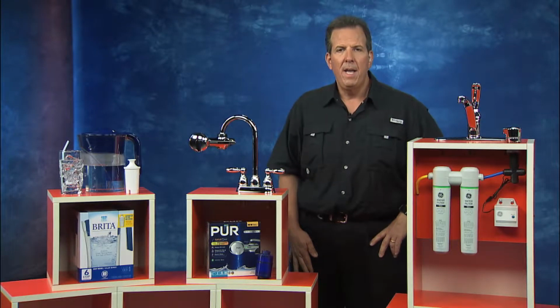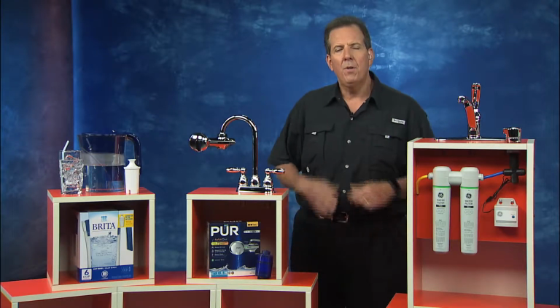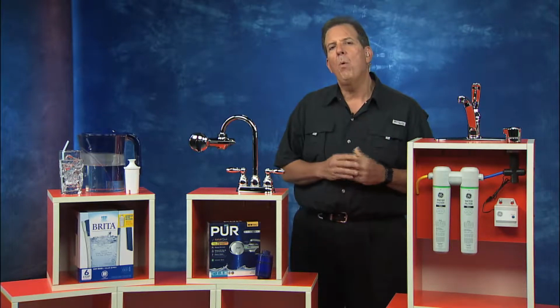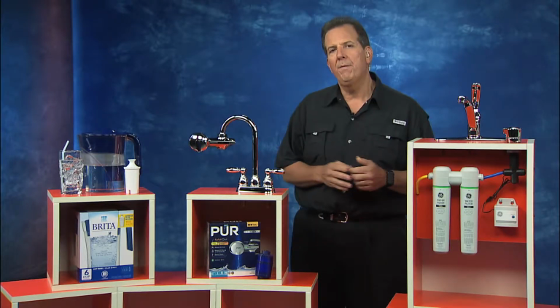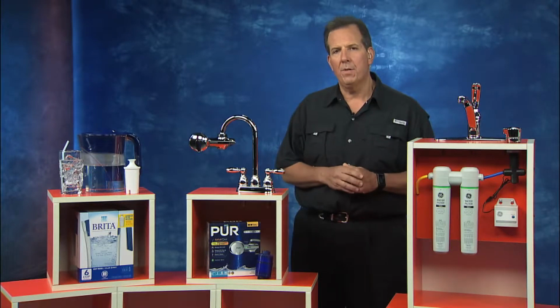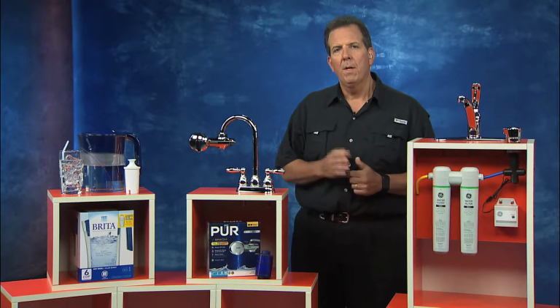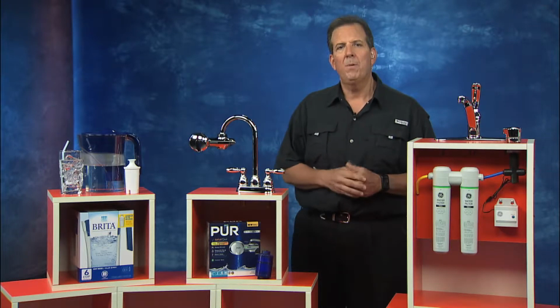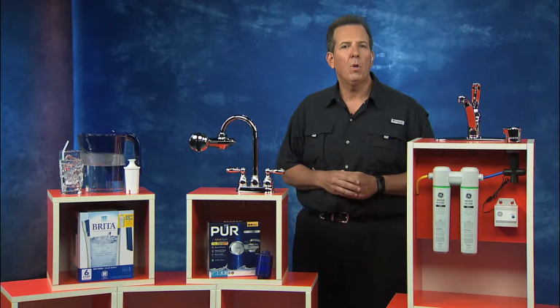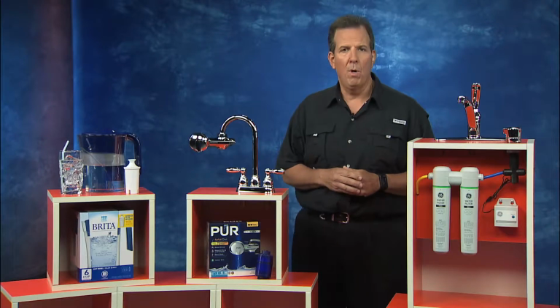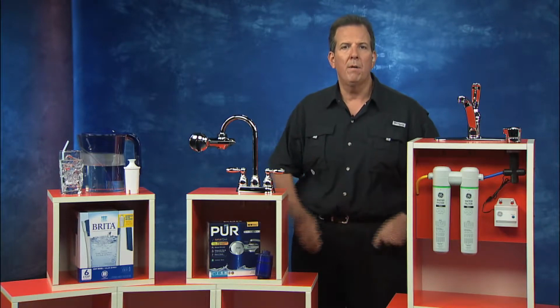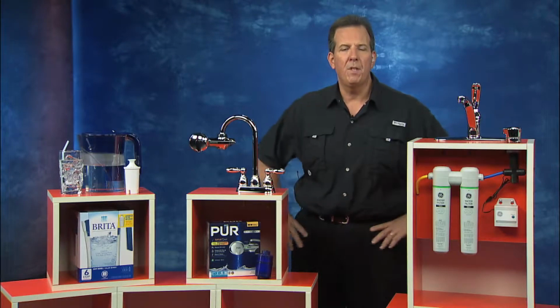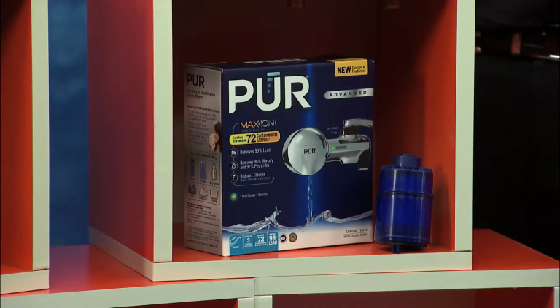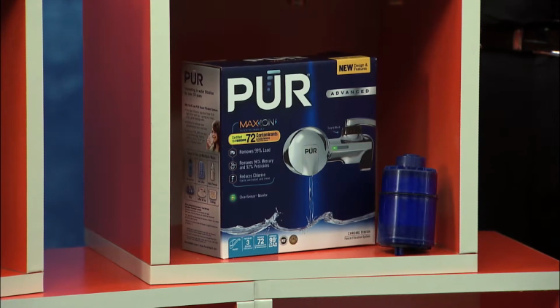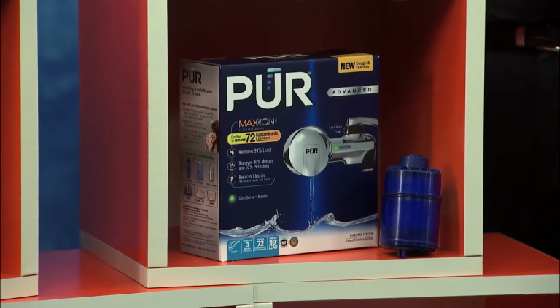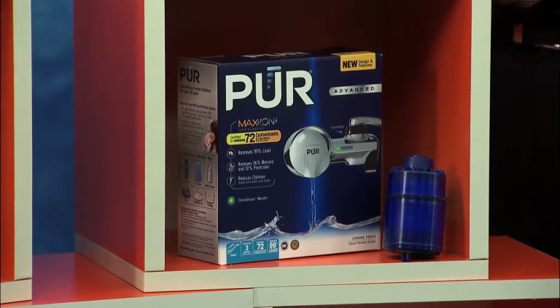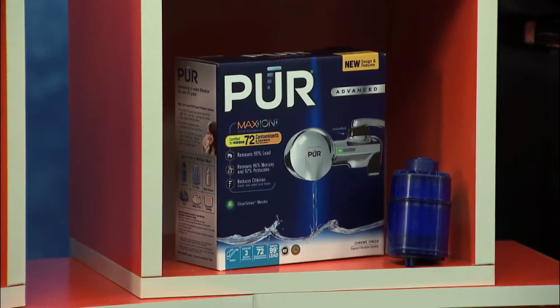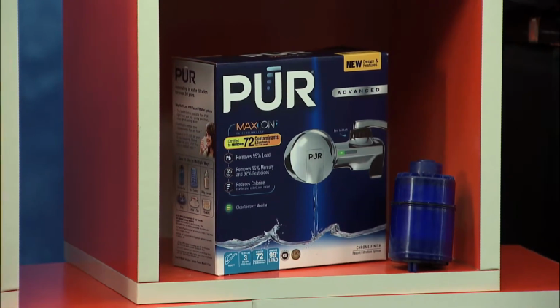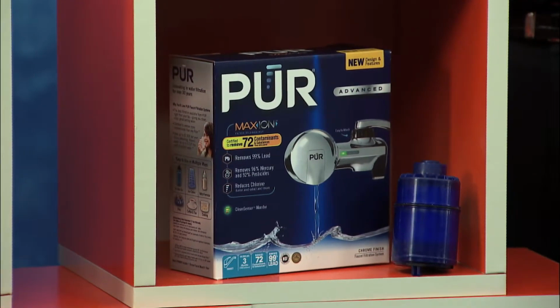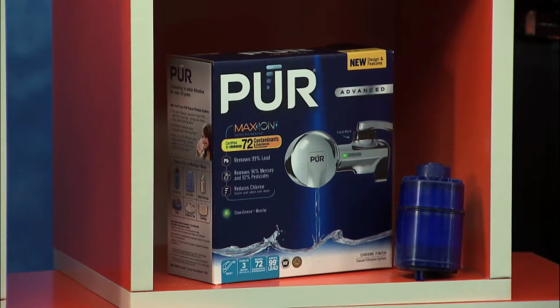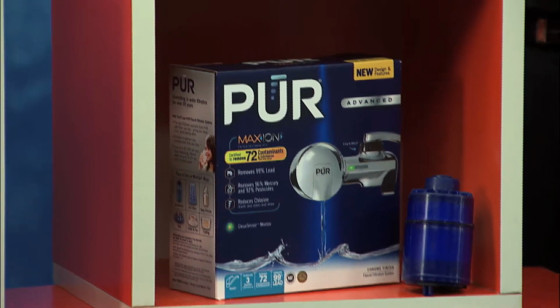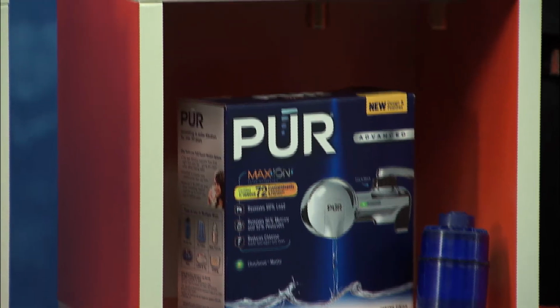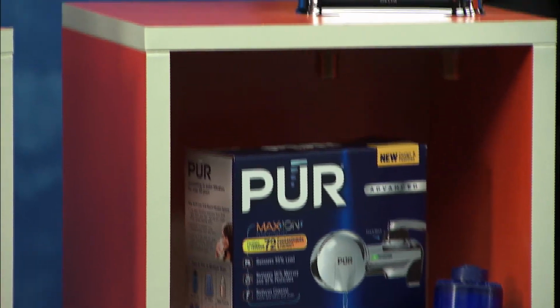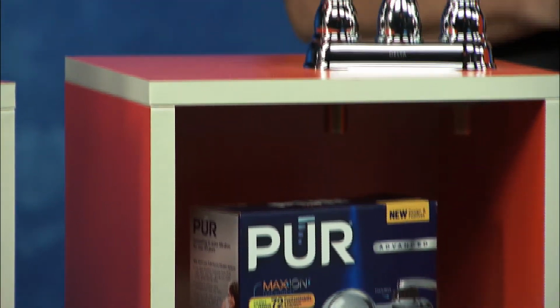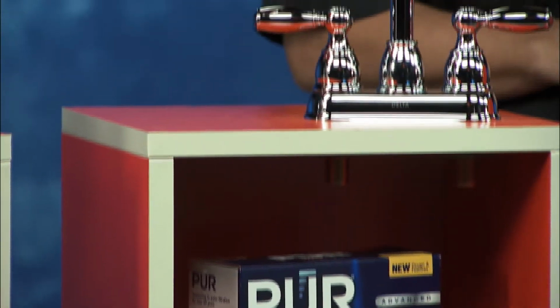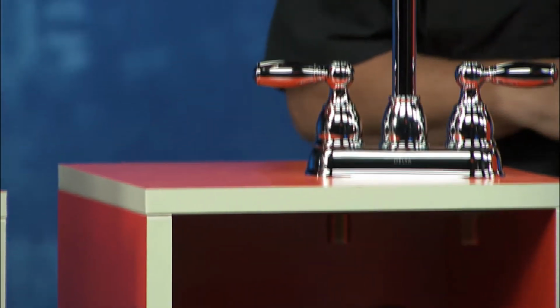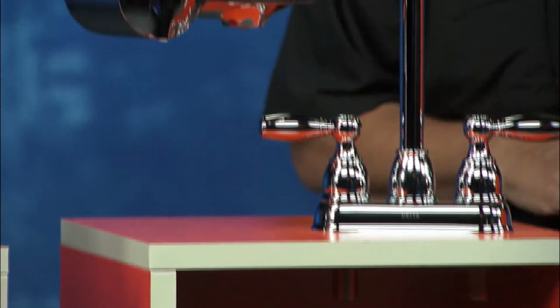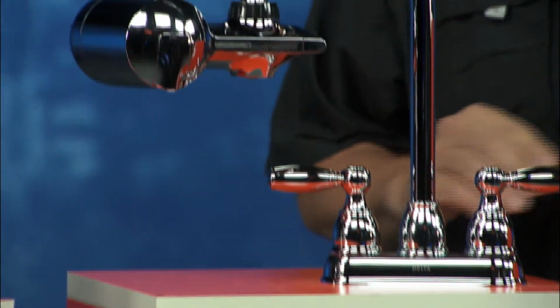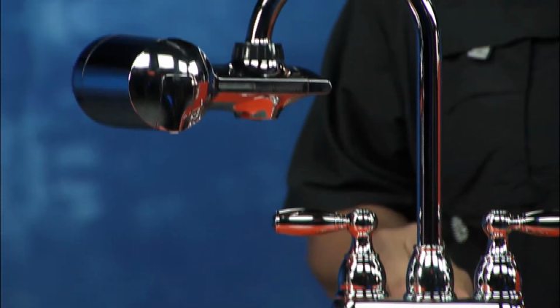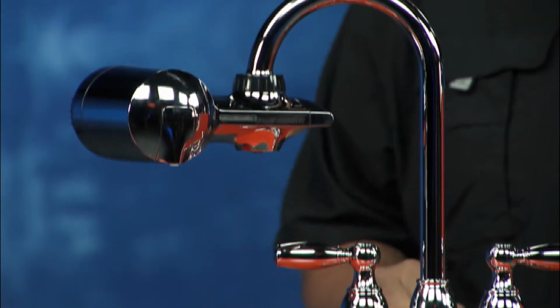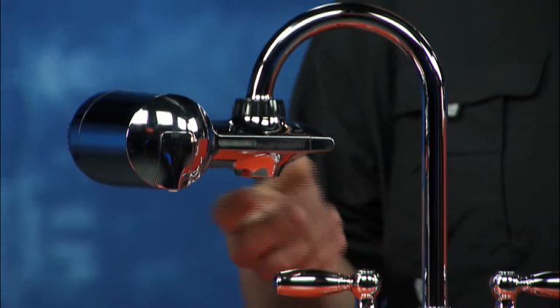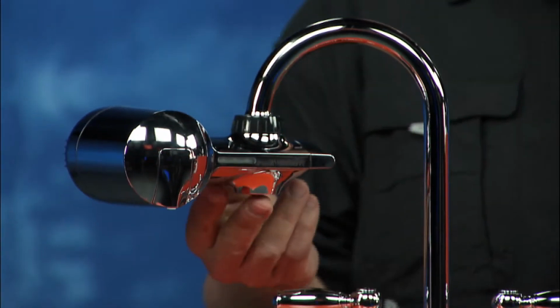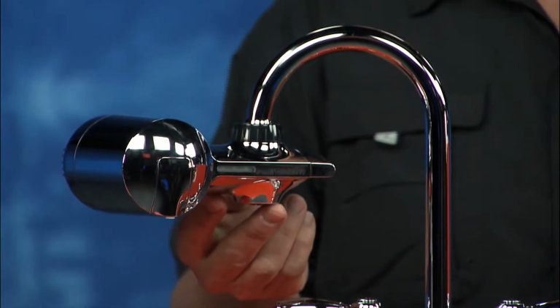Next, you could use a point-of-use system like the Pure Chrome Horizontal Faucet Mount System. Very easy to install and certified to give you that clear, great-tasting water for up to three months right from your kitchen faucet, because that's where it installs.